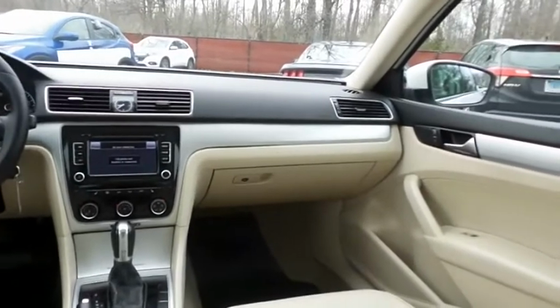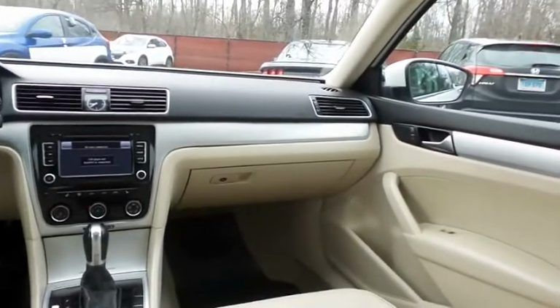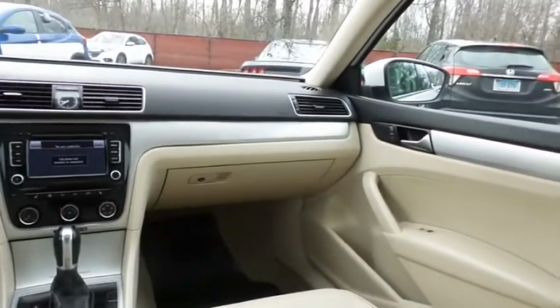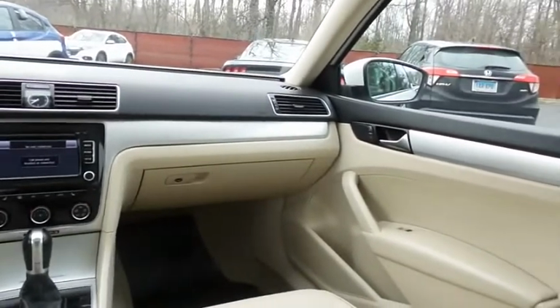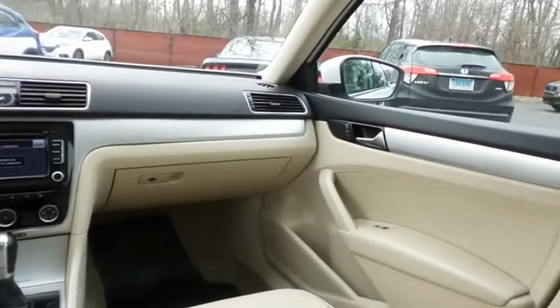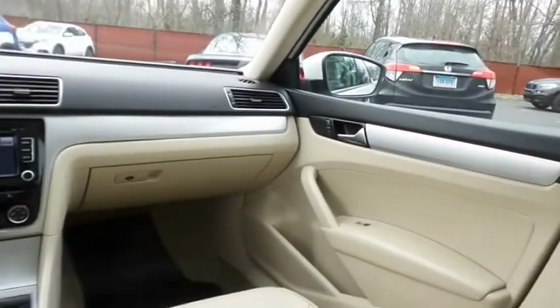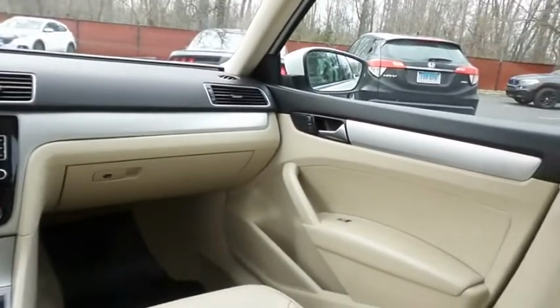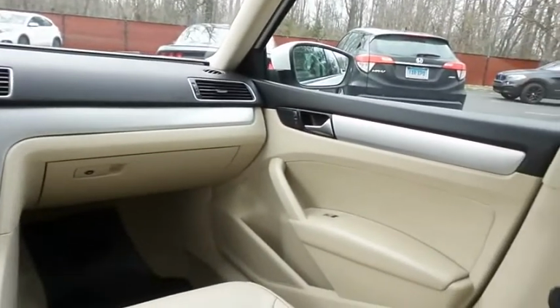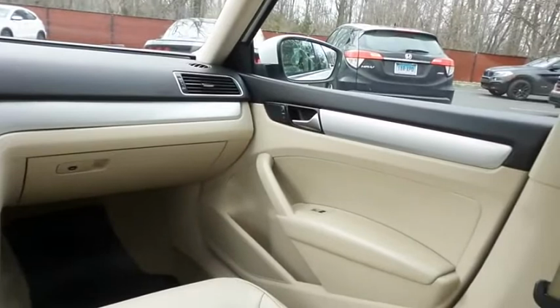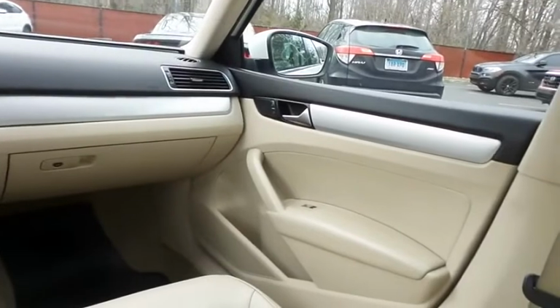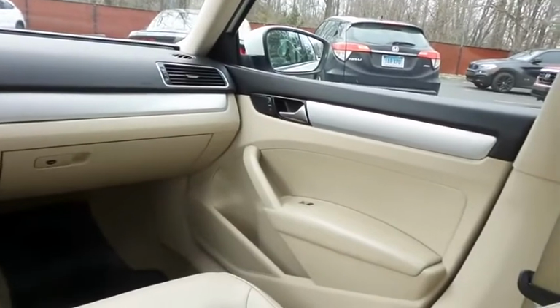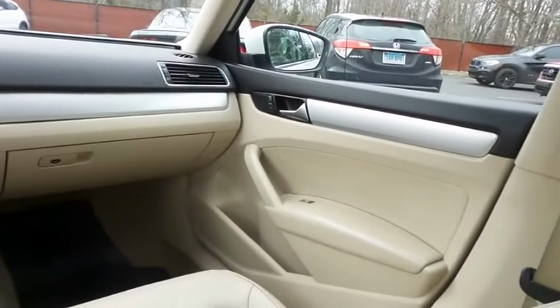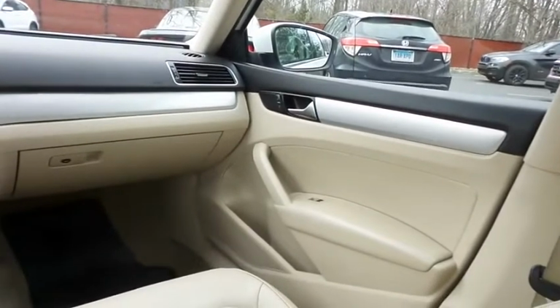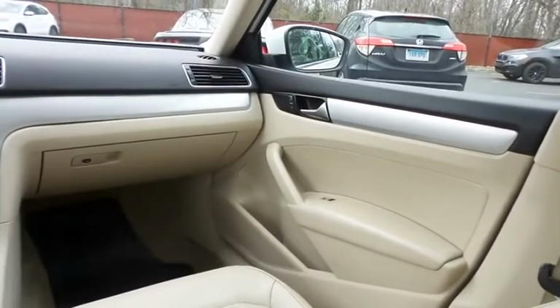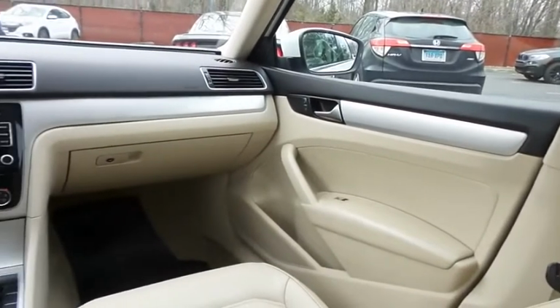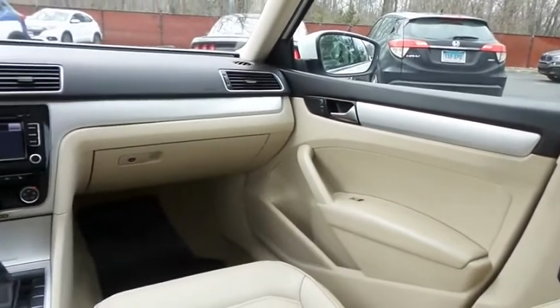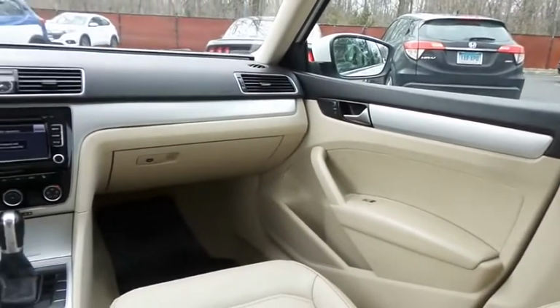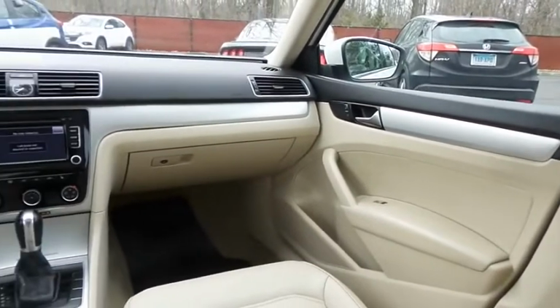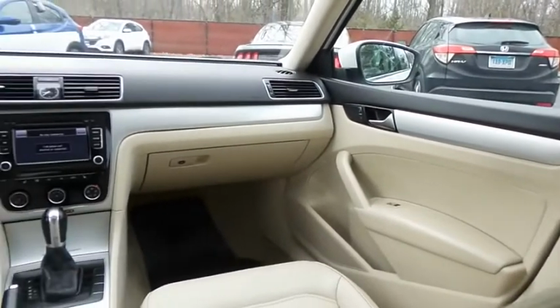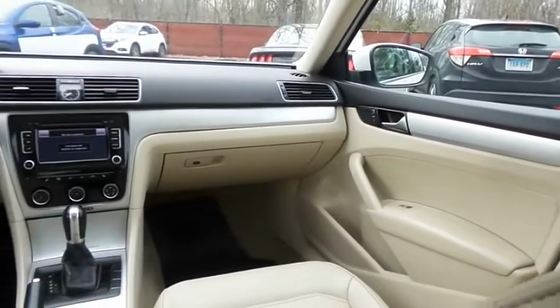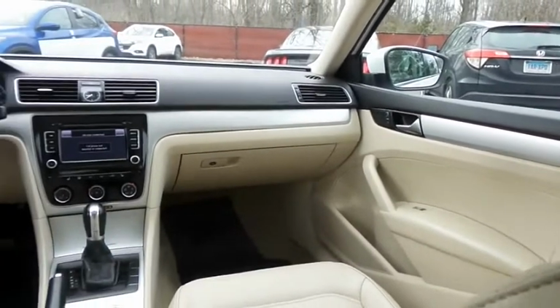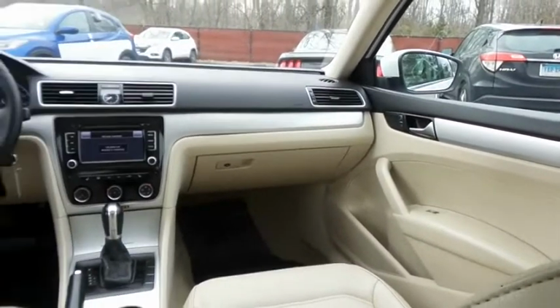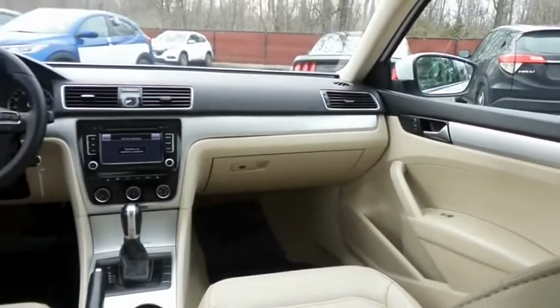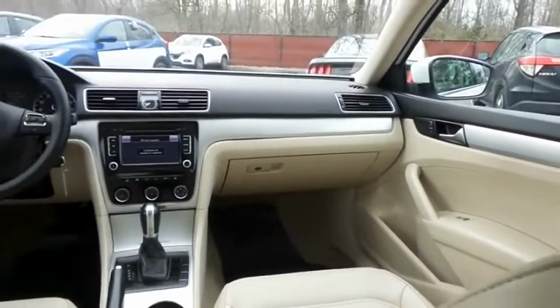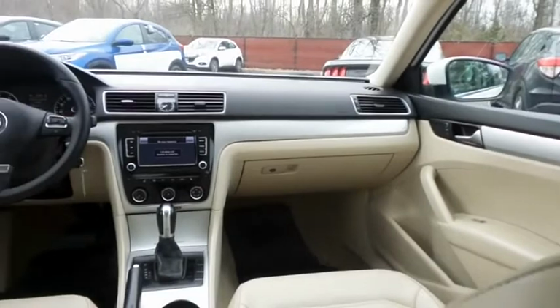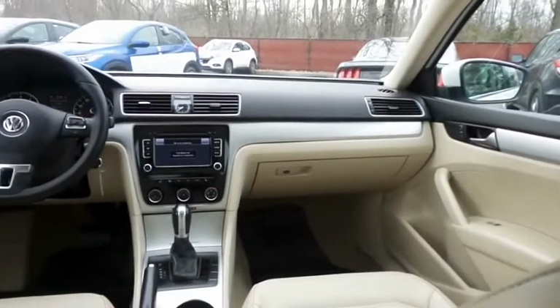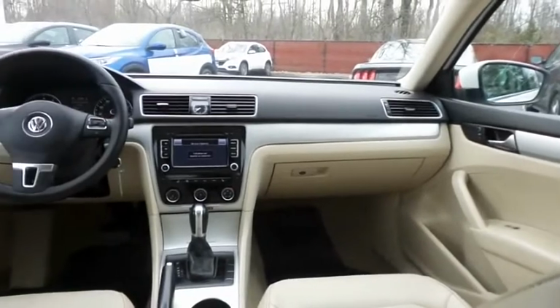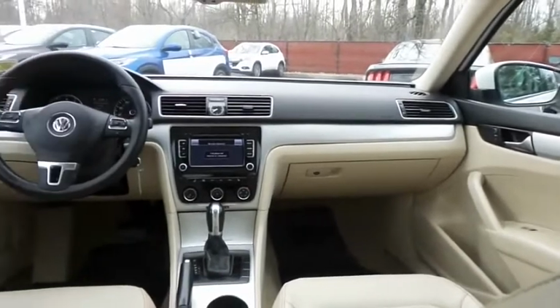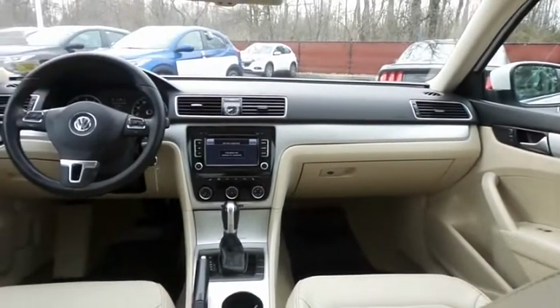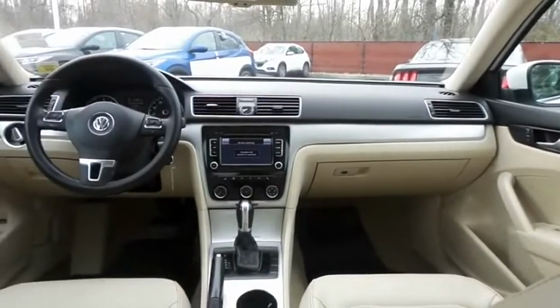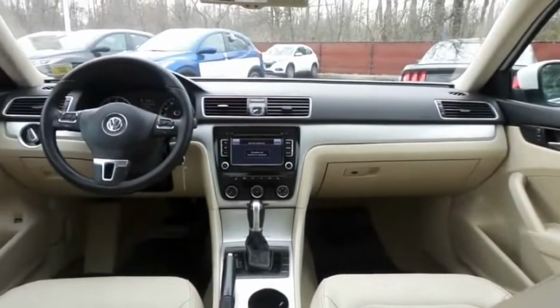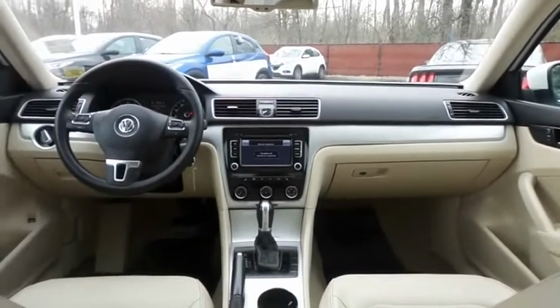It has a leather-wrapped telescoping steering wheel with radio controls, an eight-speaker sound system with separate tweeters, CD changer, auxiliary jack, SD card slot, and MP3 decoder.